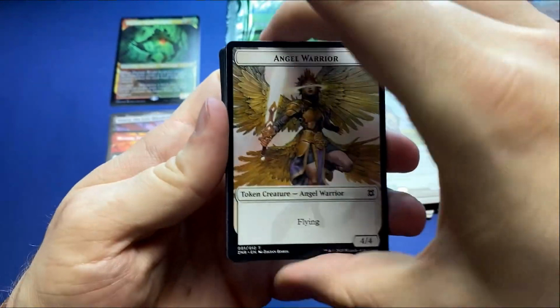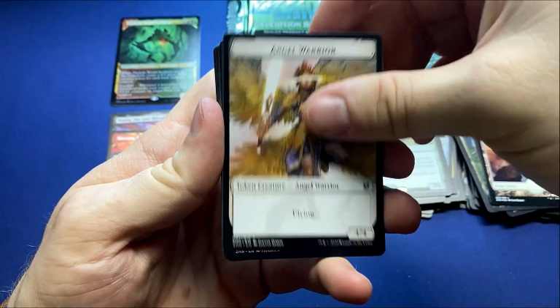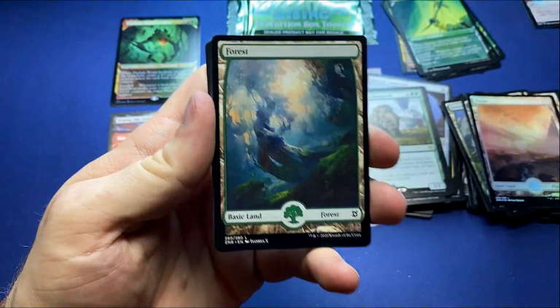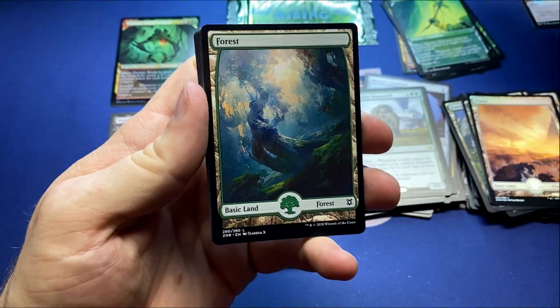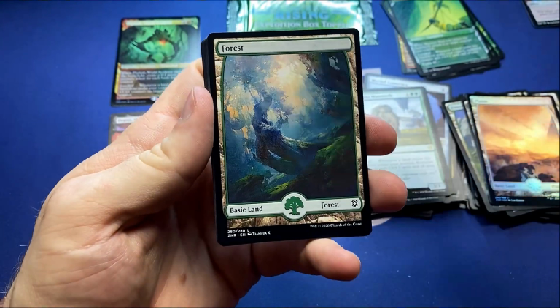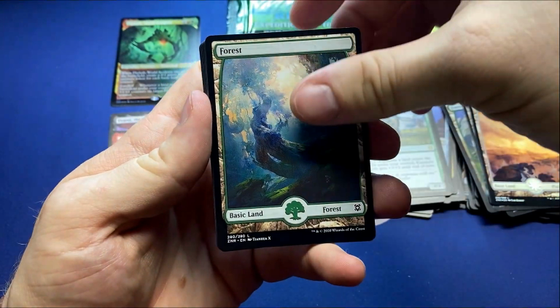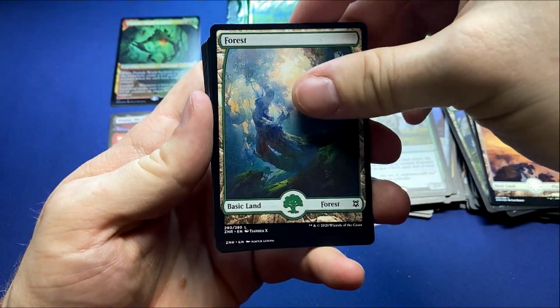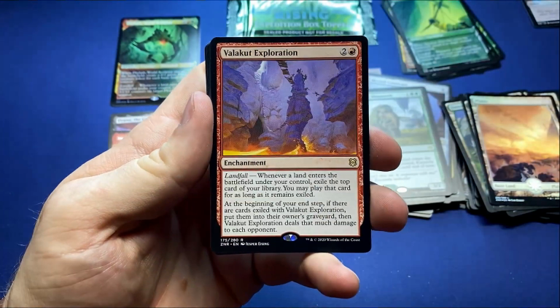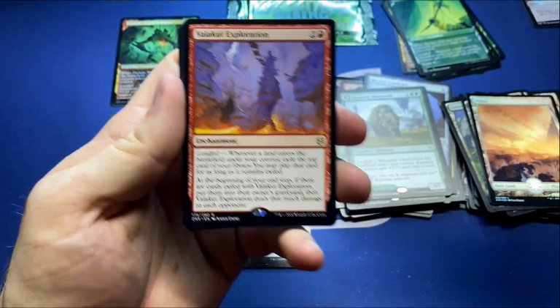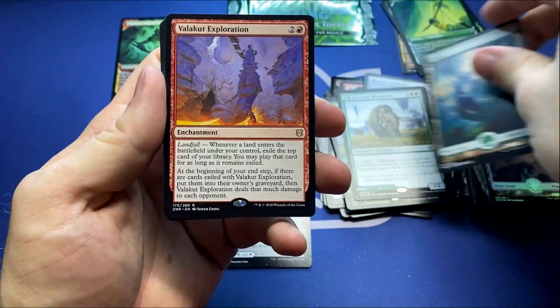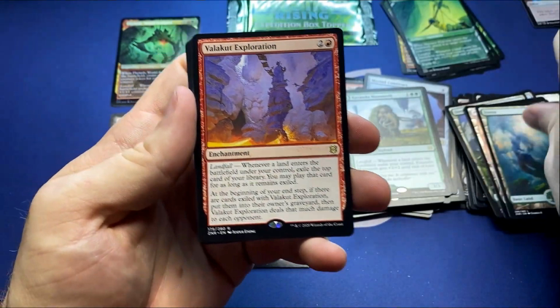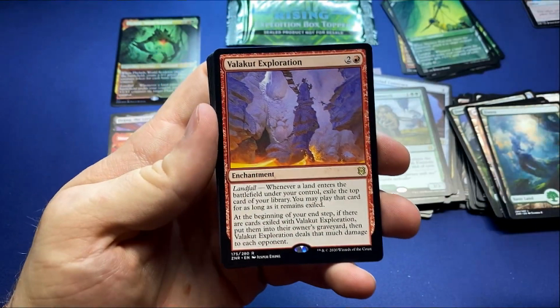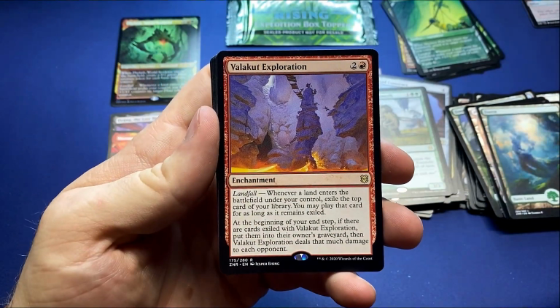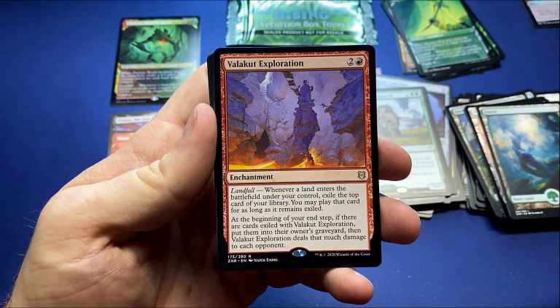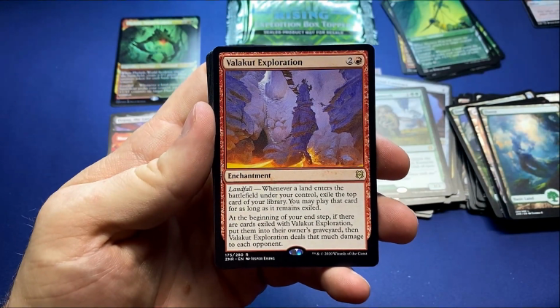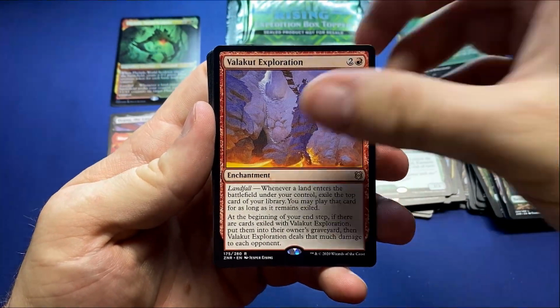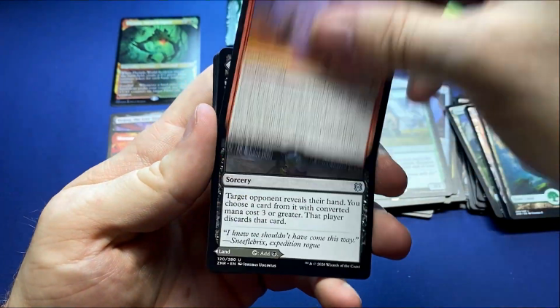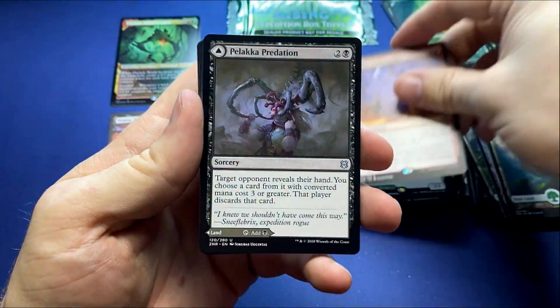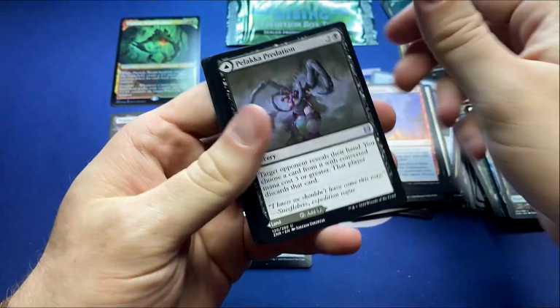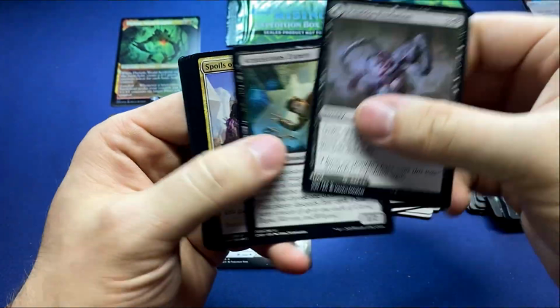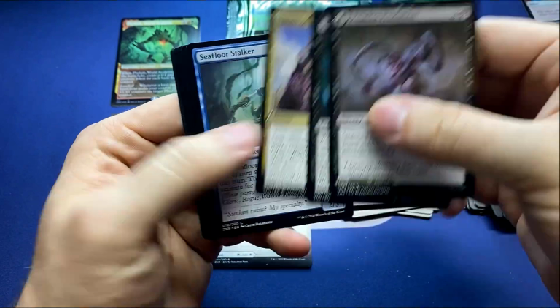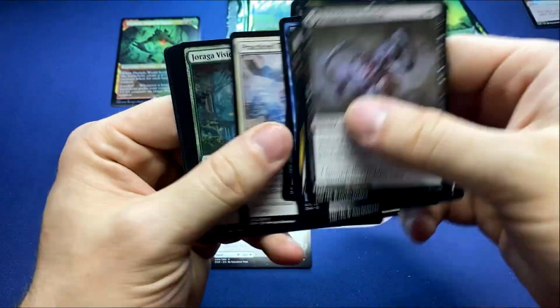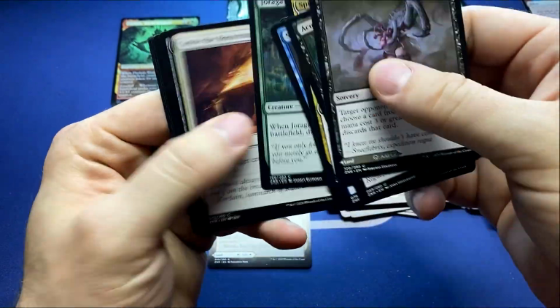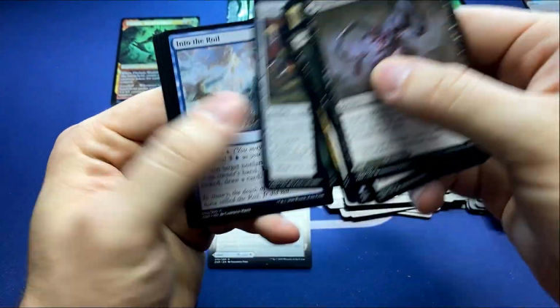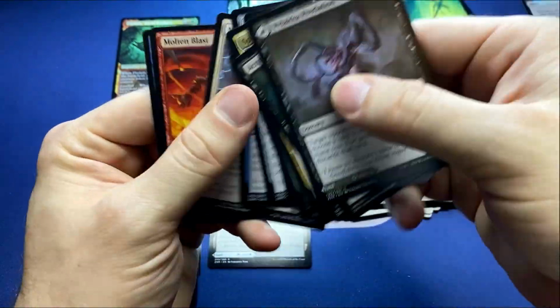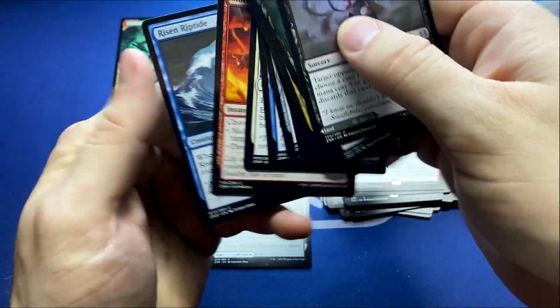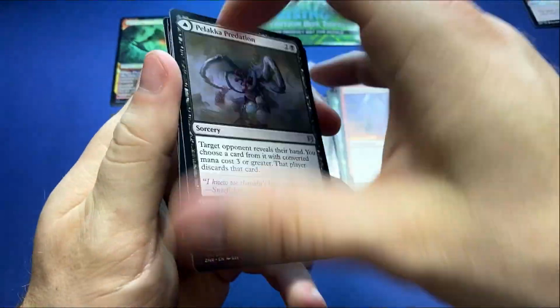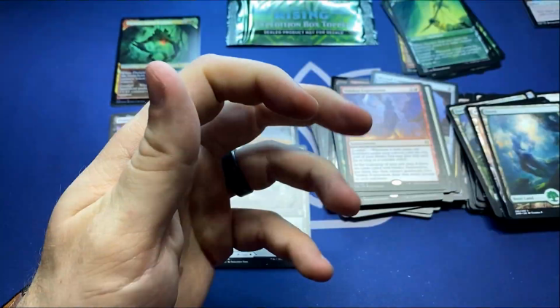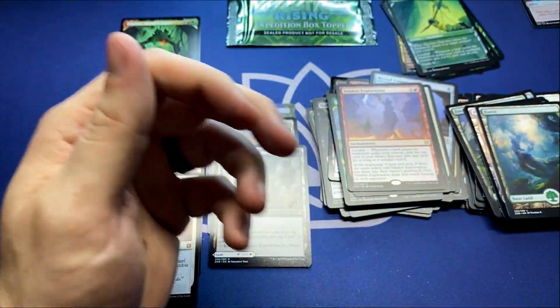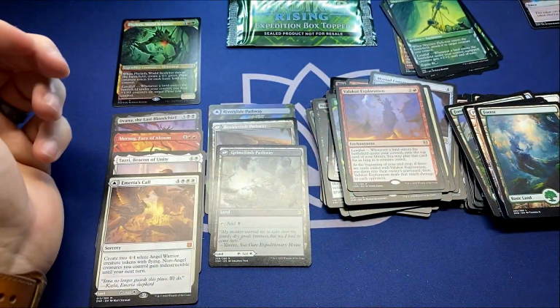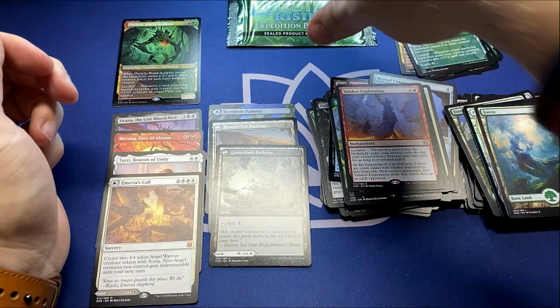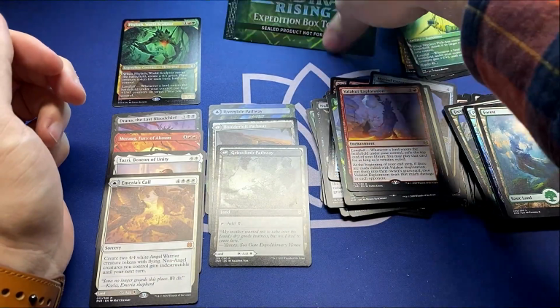Last pack — last shot for a mythic. Valakut Exploration — definitely an interesting card, we'll see how that plays out. Any sort of card advantage in red is usually pretty dangerous.